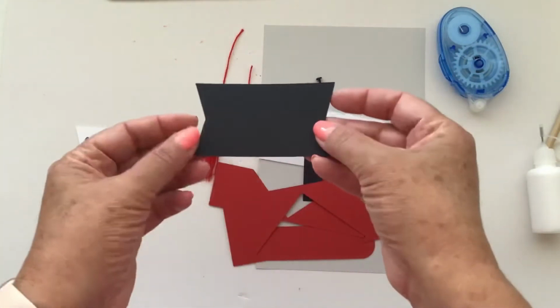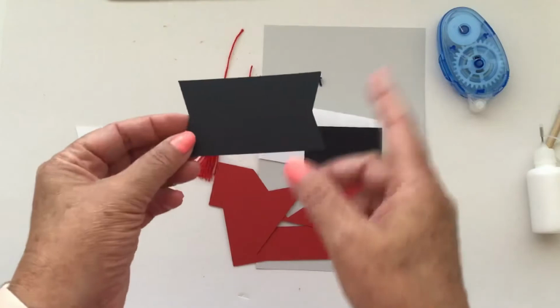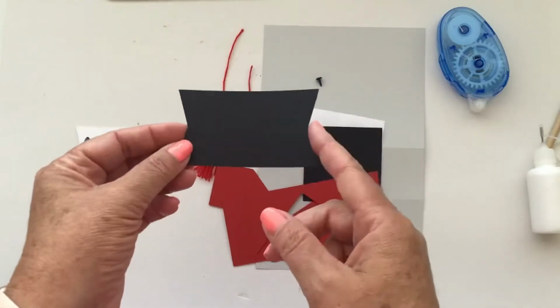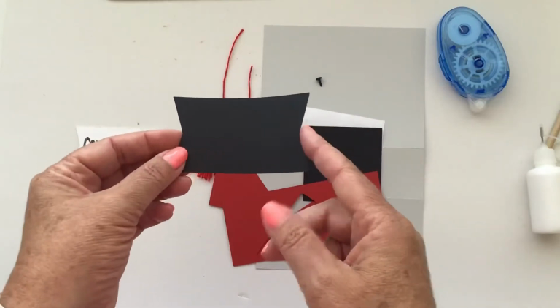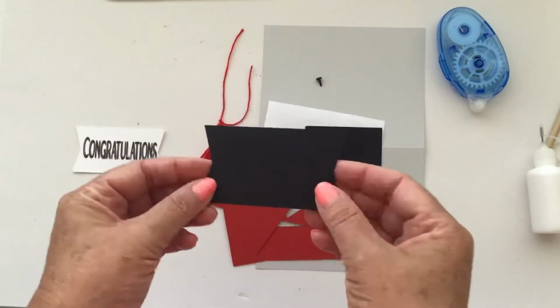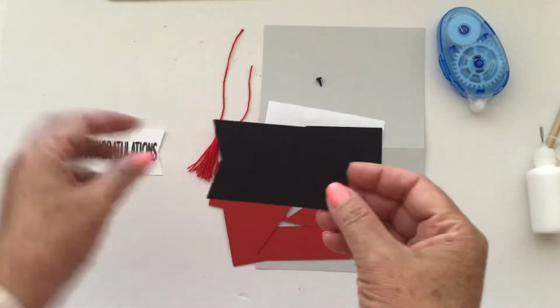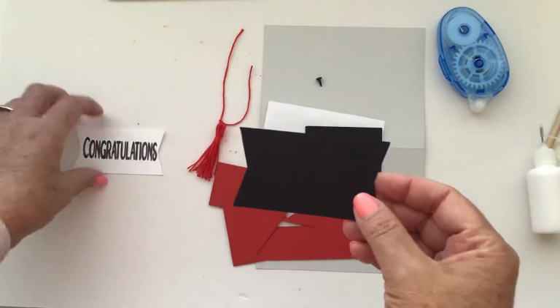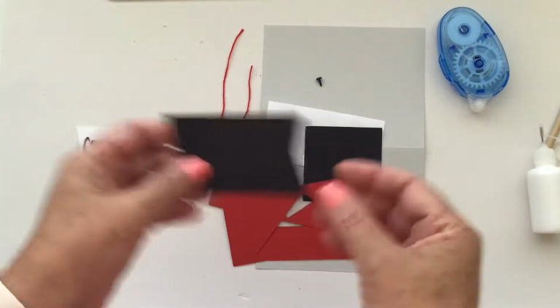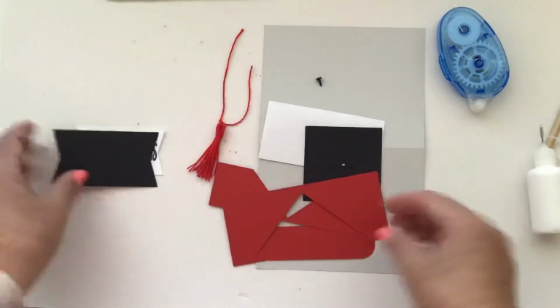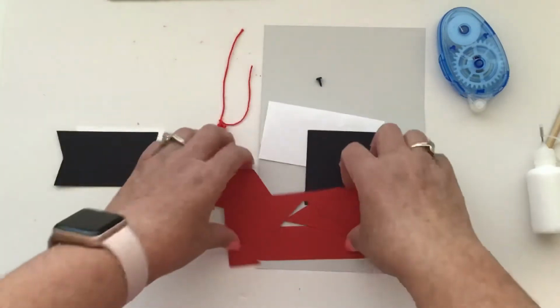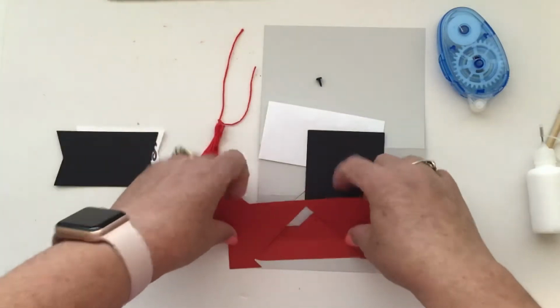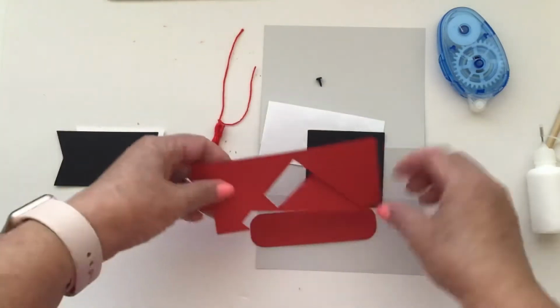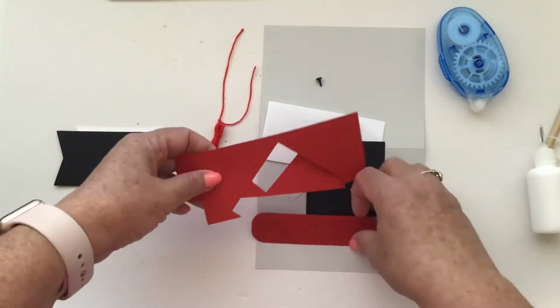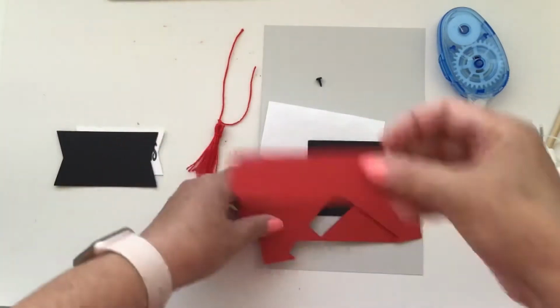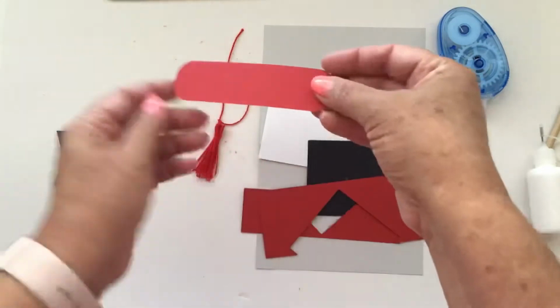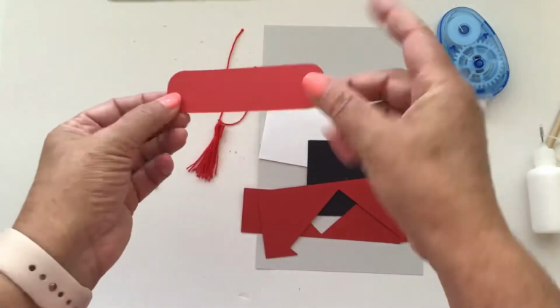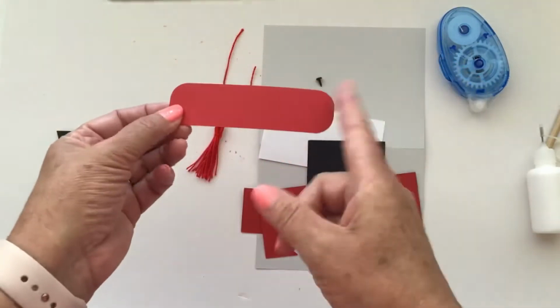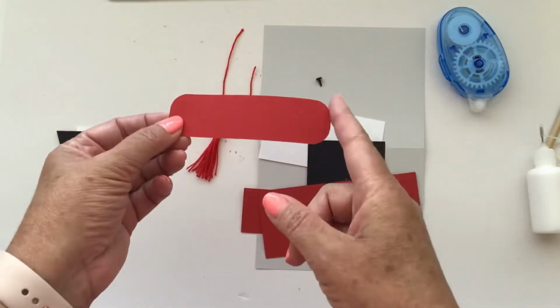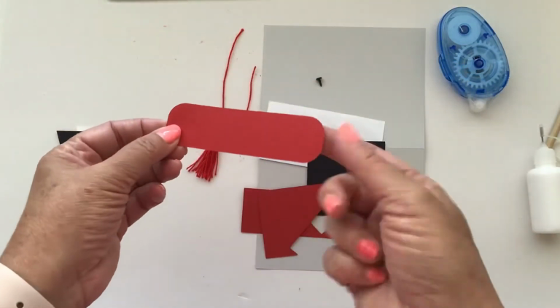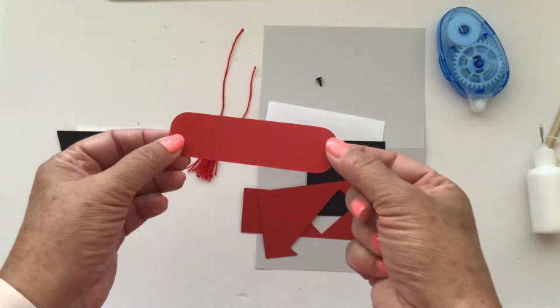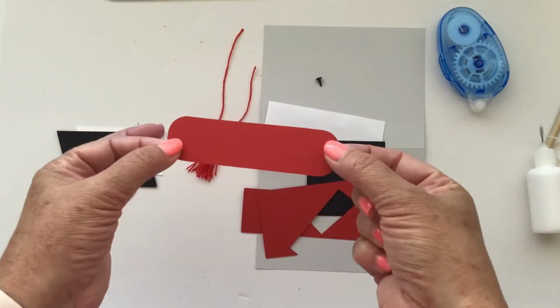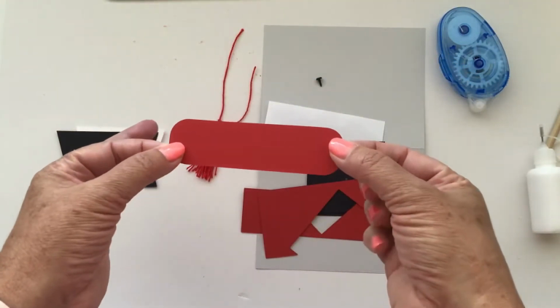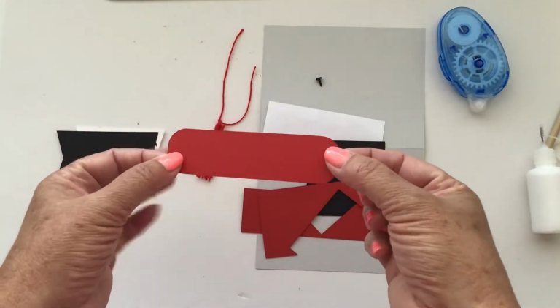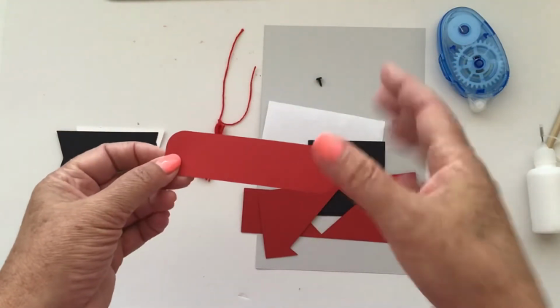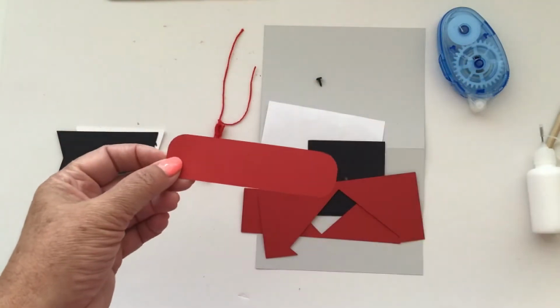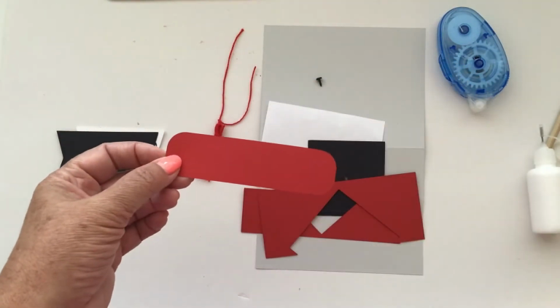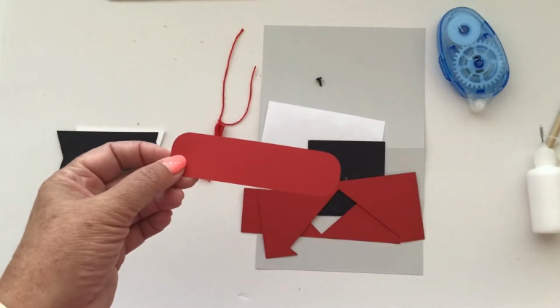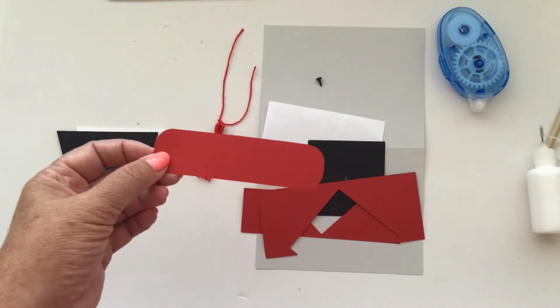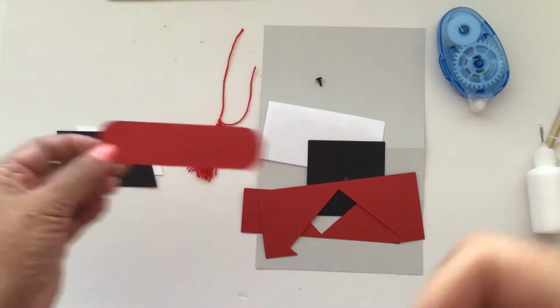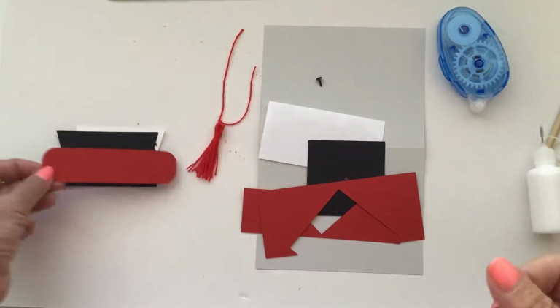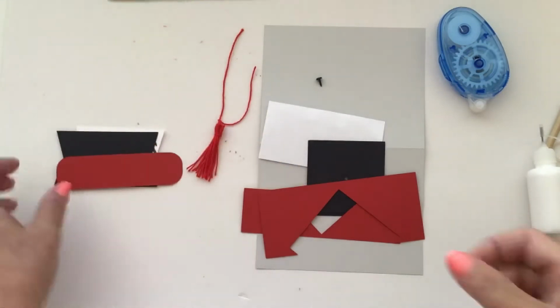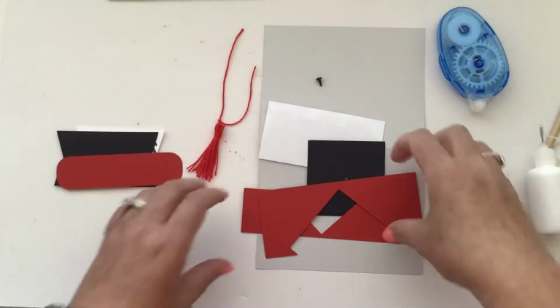You'll also have this little shadow that goes behind your sentiment, and this piece is for your sentiment as well — this is what's going to raise it up so that your easel will pop open.